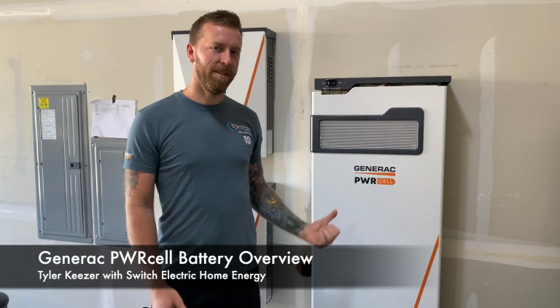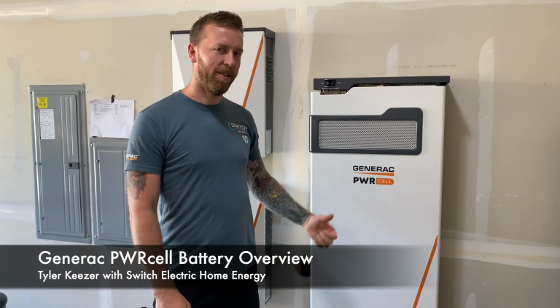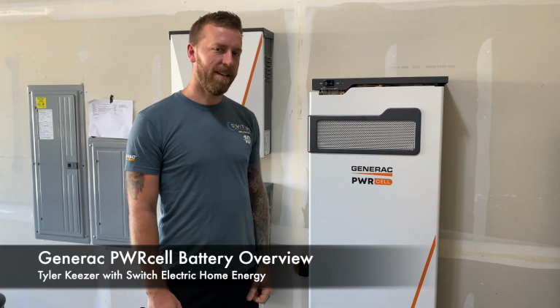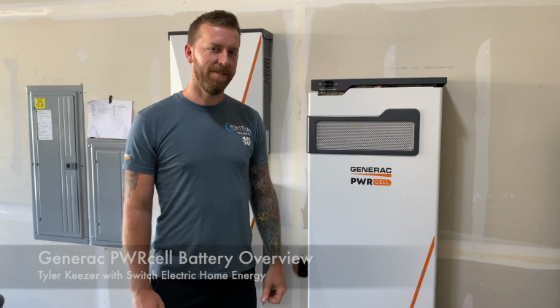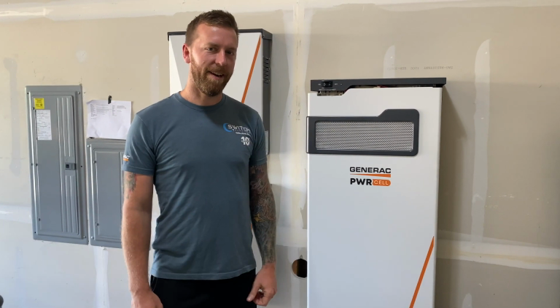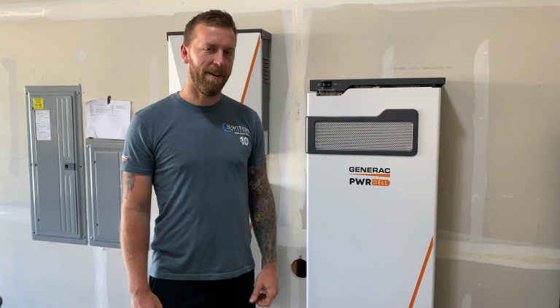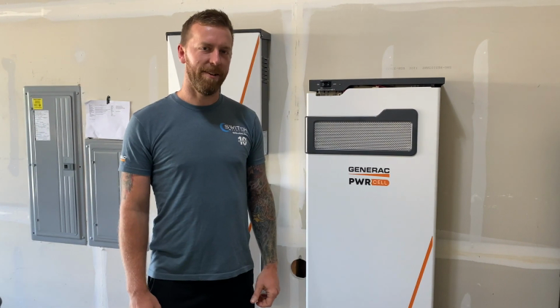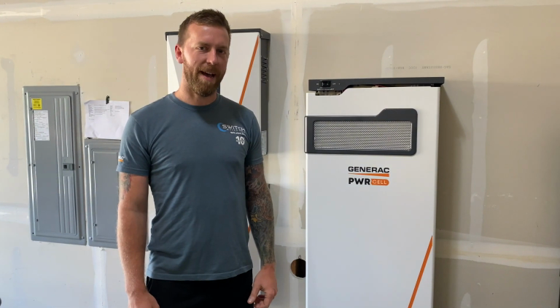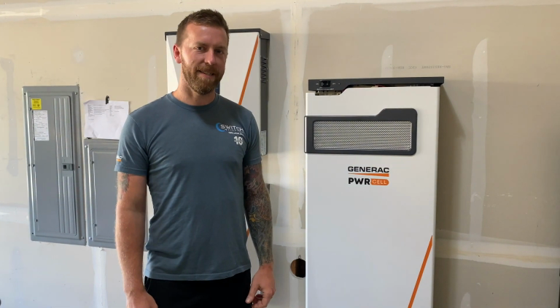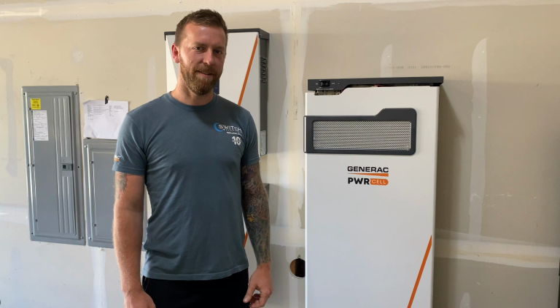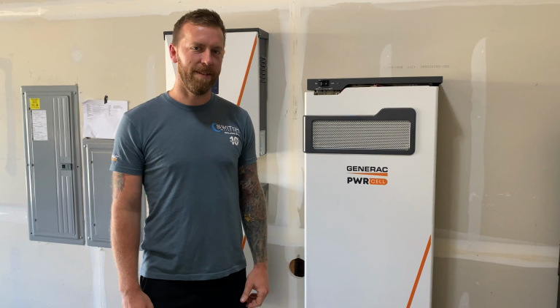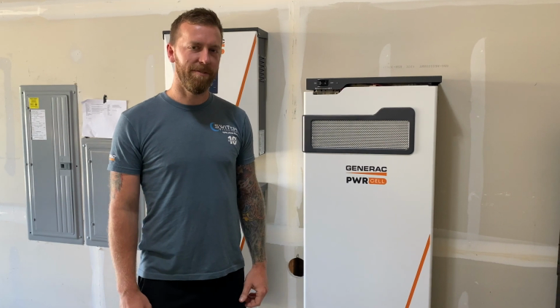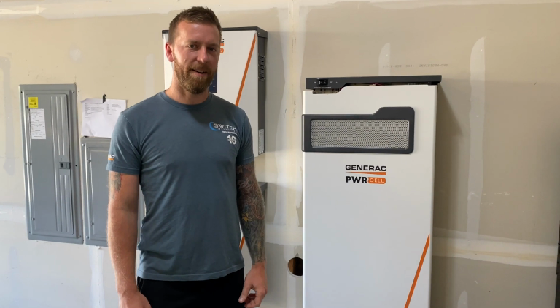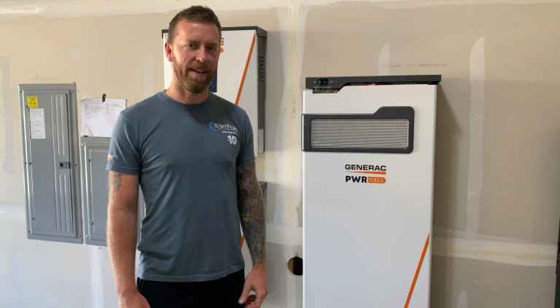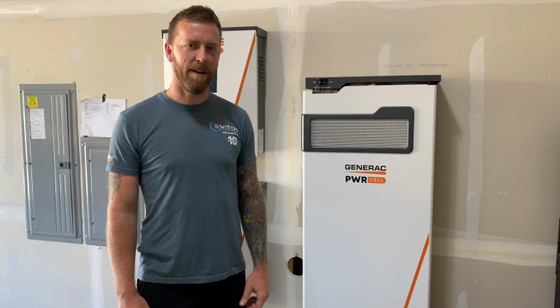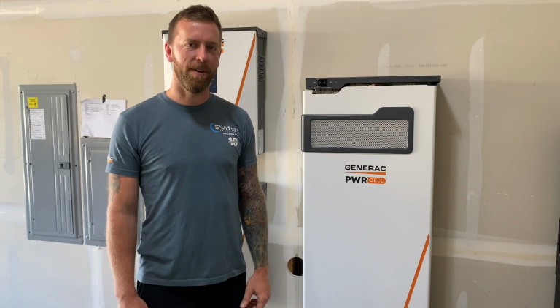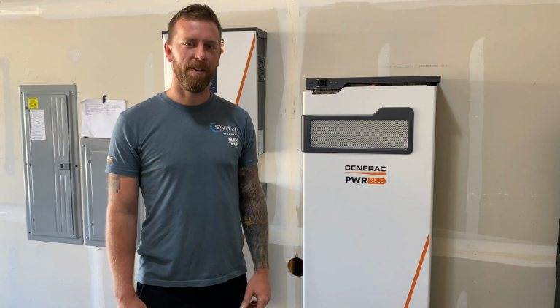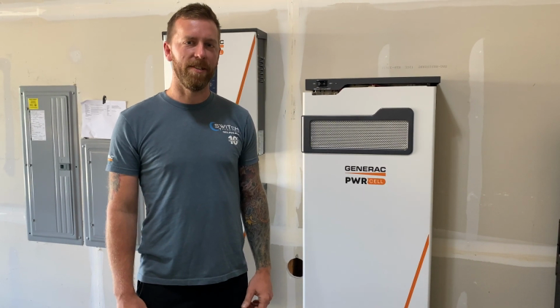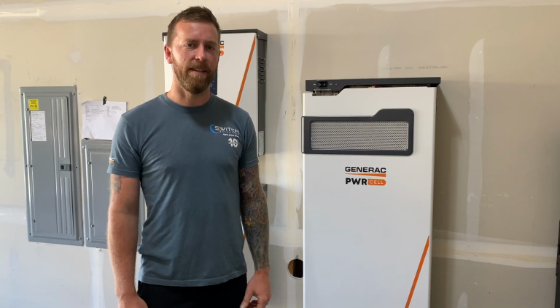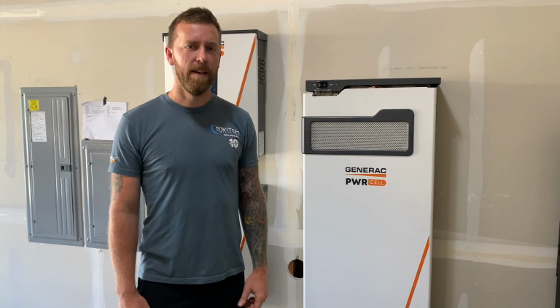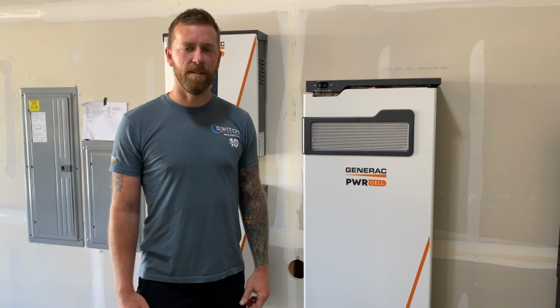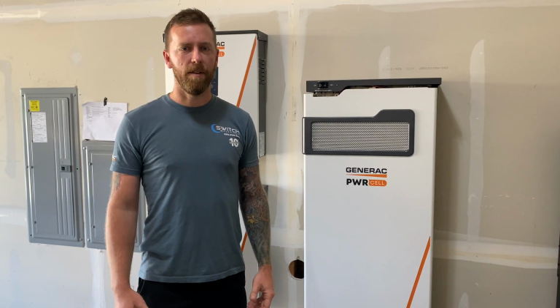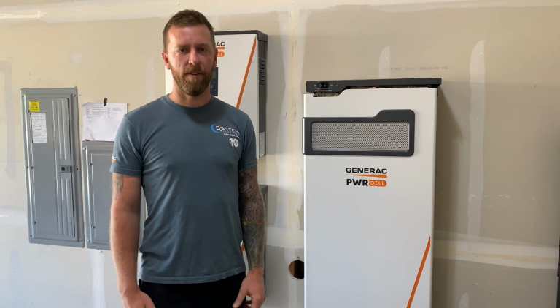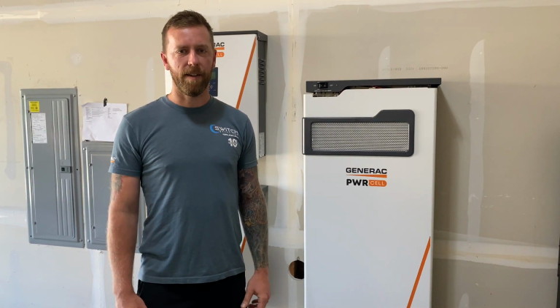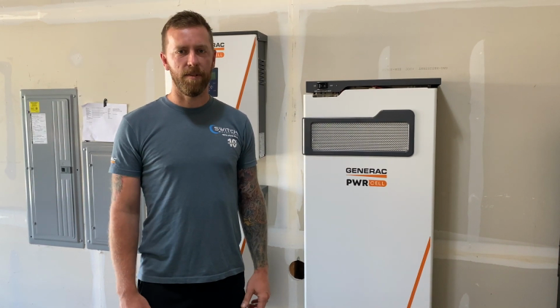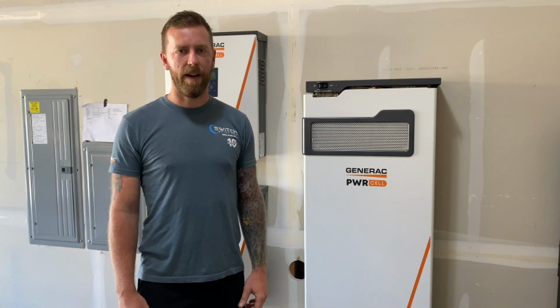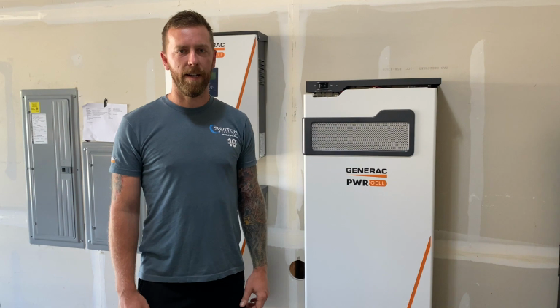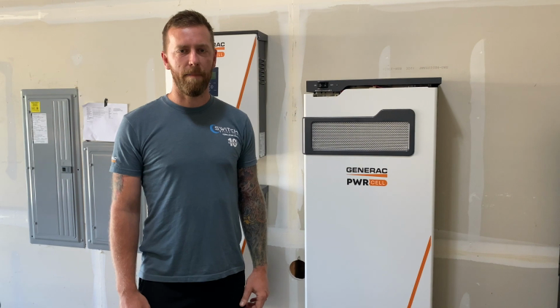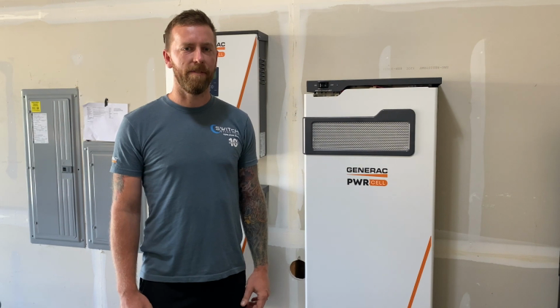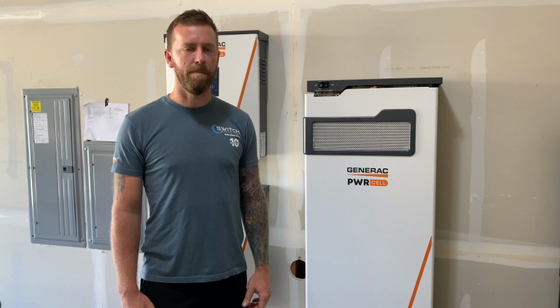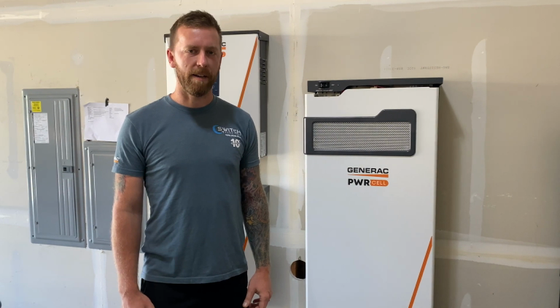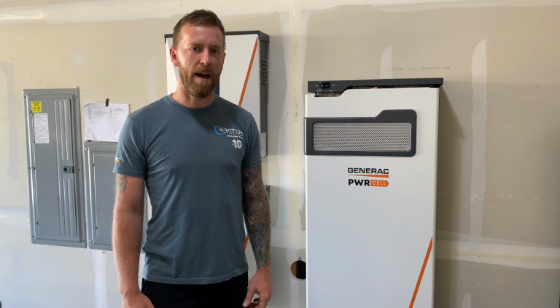I wanted to show you guys the new Generac PowerCell battery system. It's a new battery that came out on the market earlier this year, and we've been installing it for a lot of customers in our area, primarily for backup power.